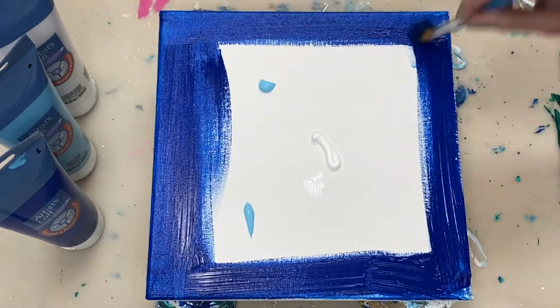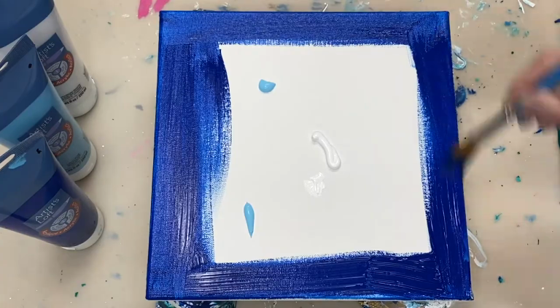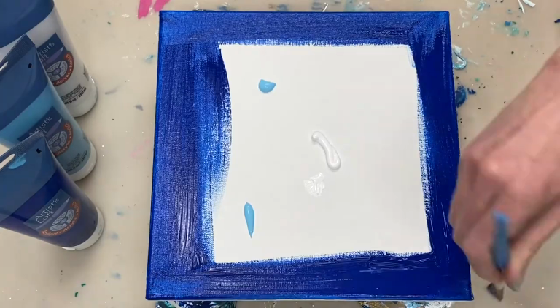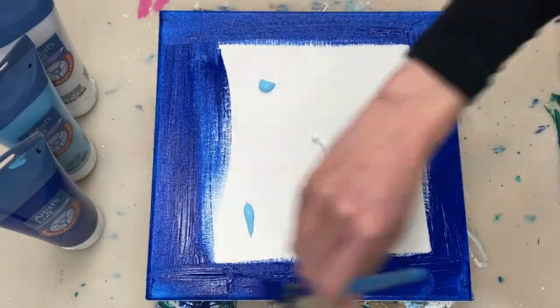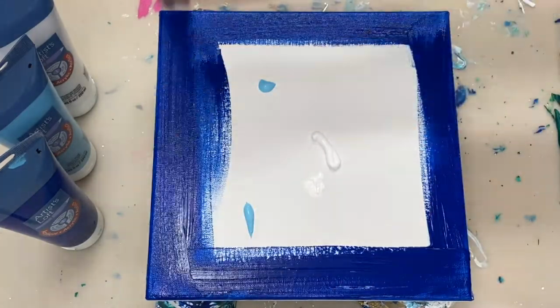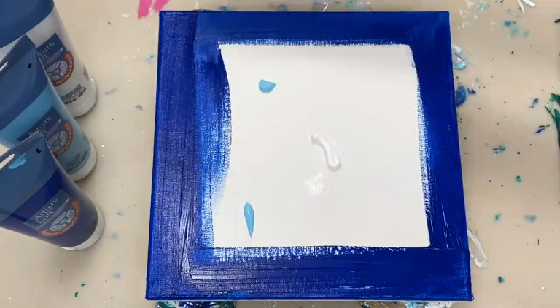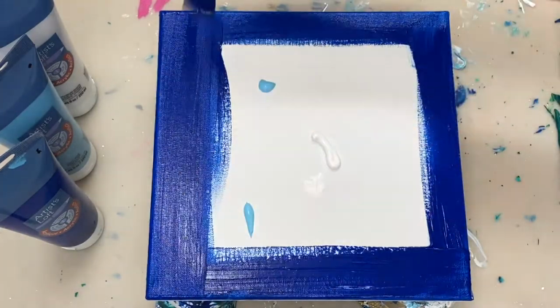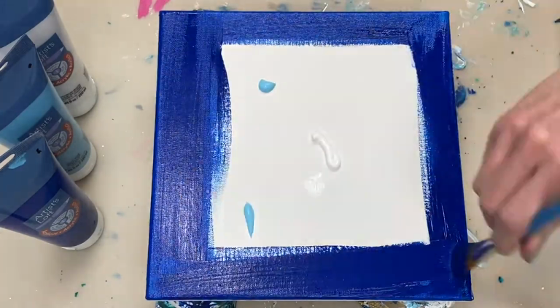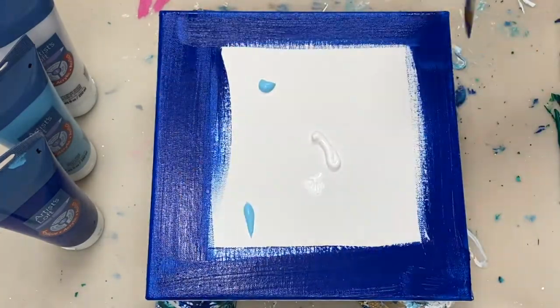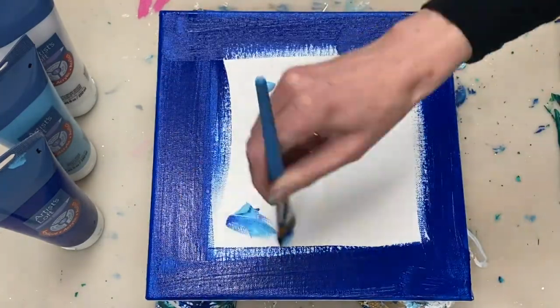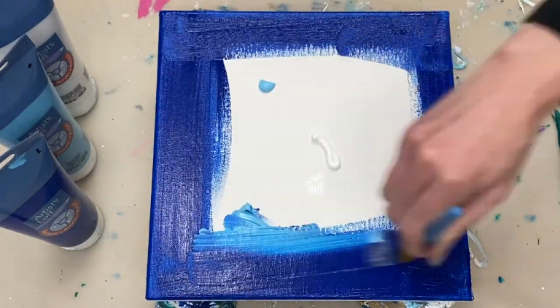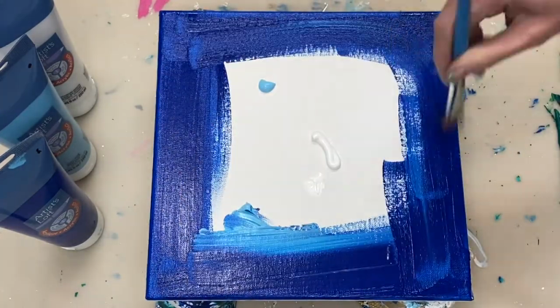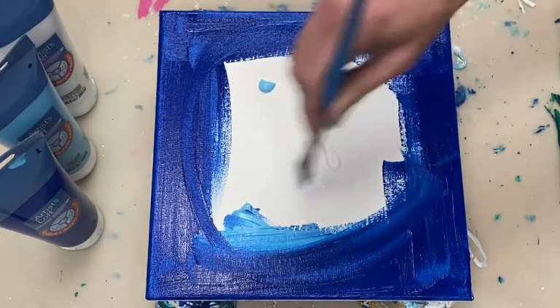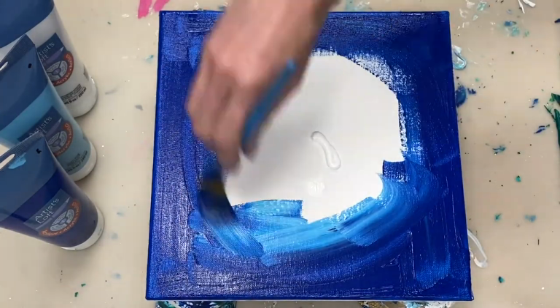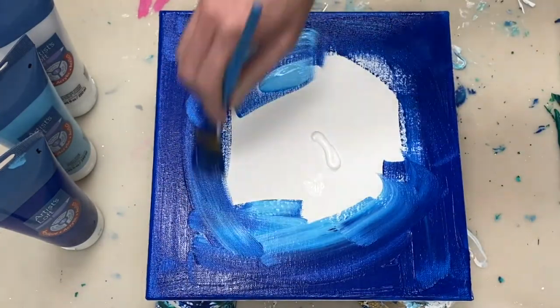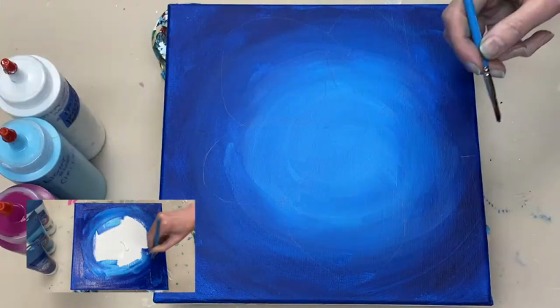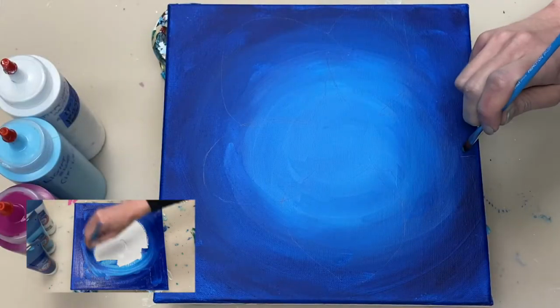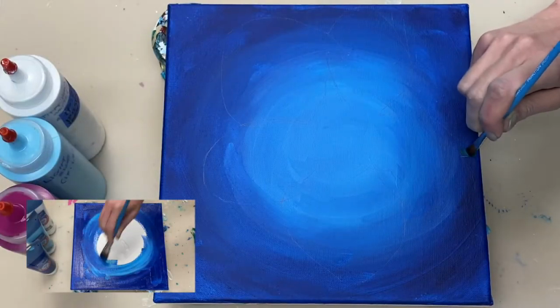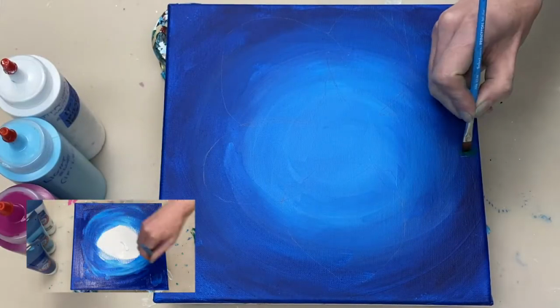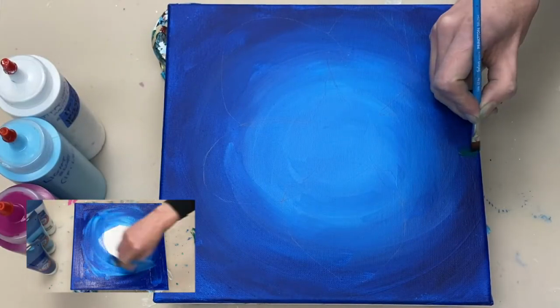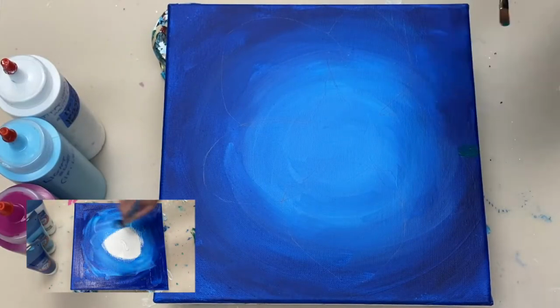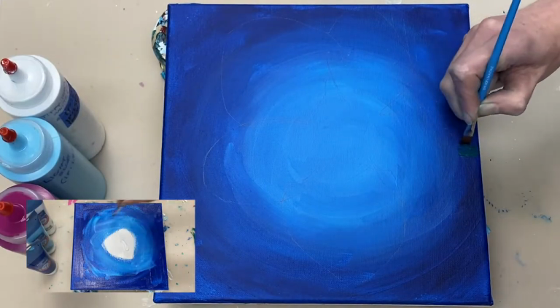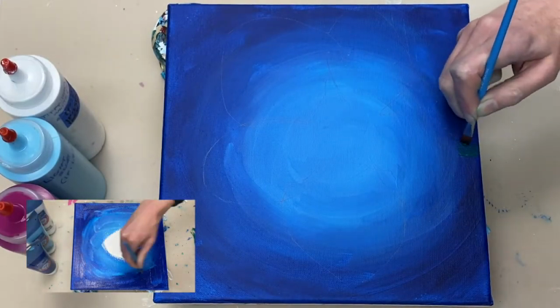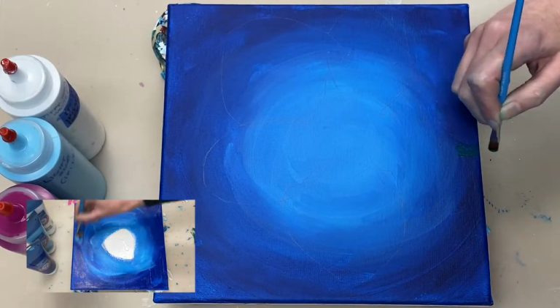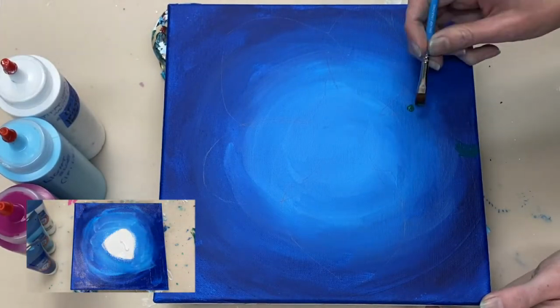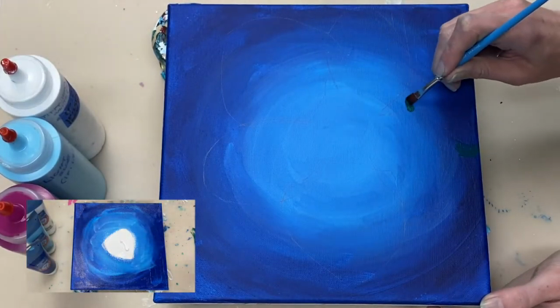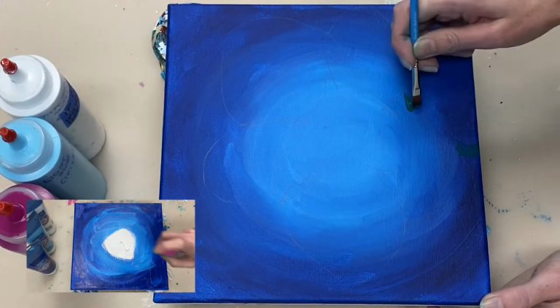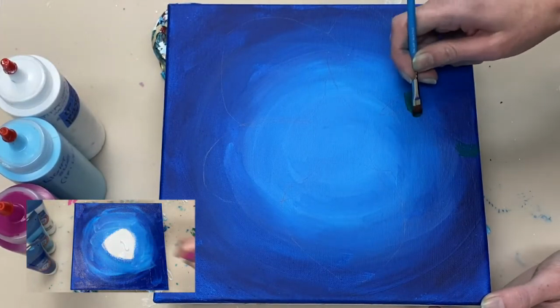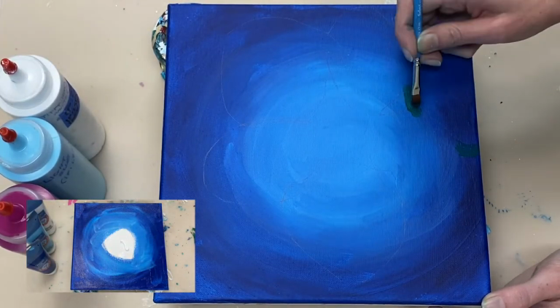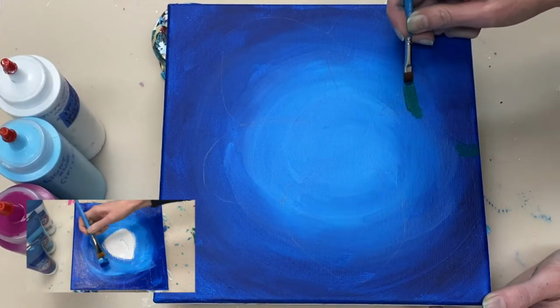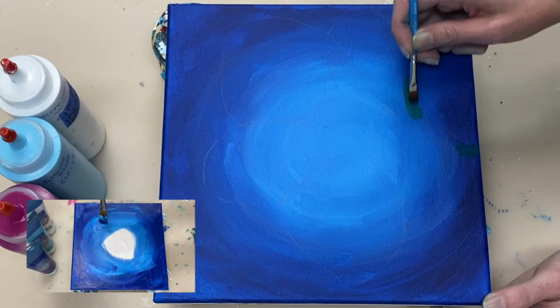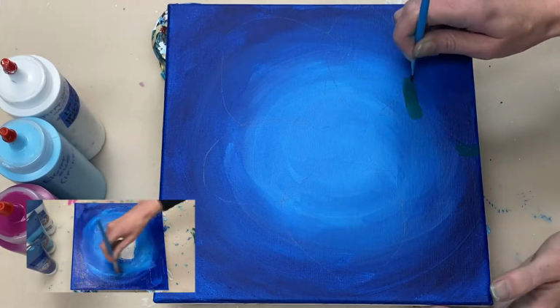All the paint colors that I'm going to be using today are going to be artist loved paints. On top of my already dry background, I'm painting a little branch using phthalo green.